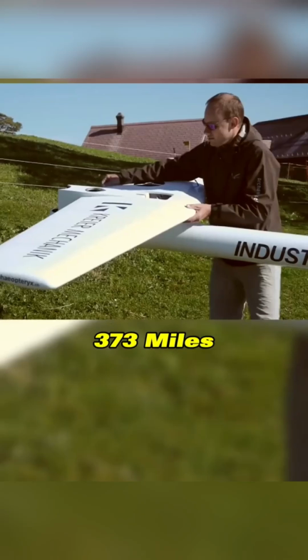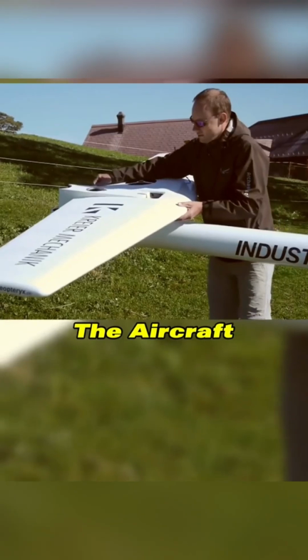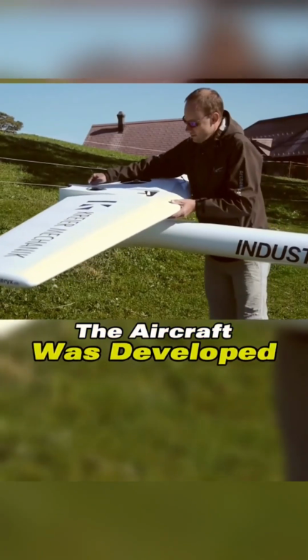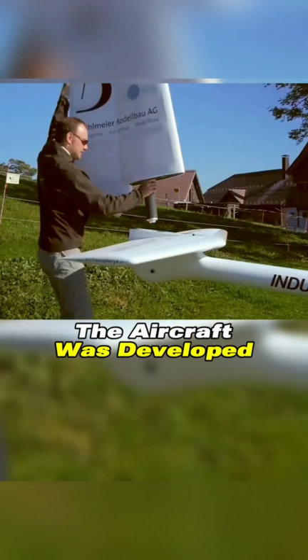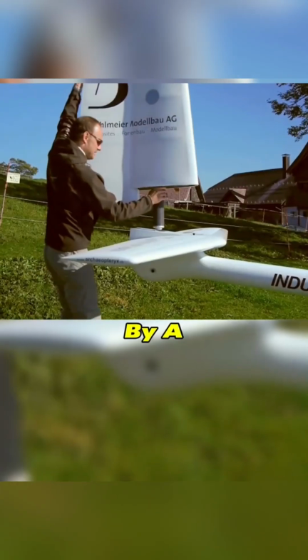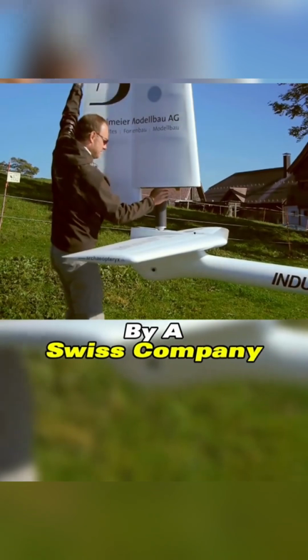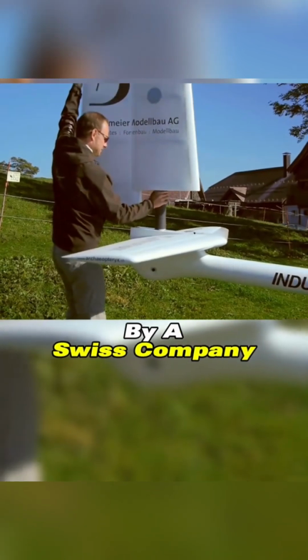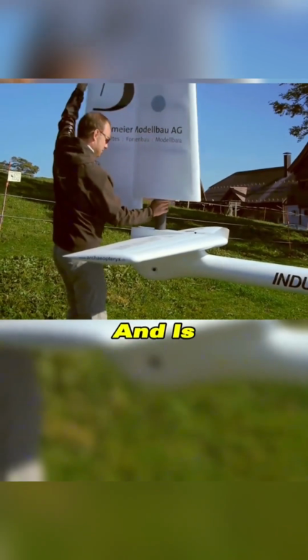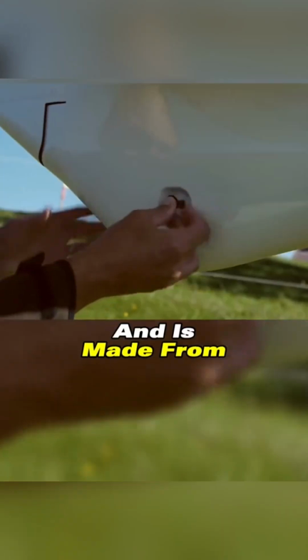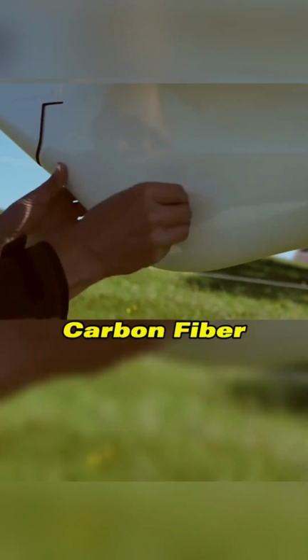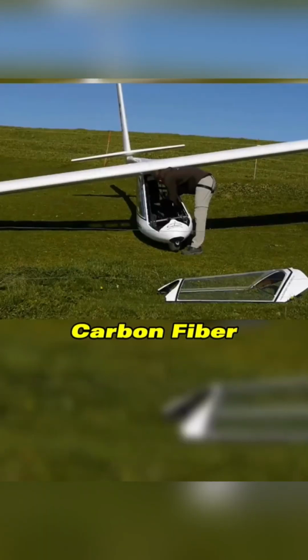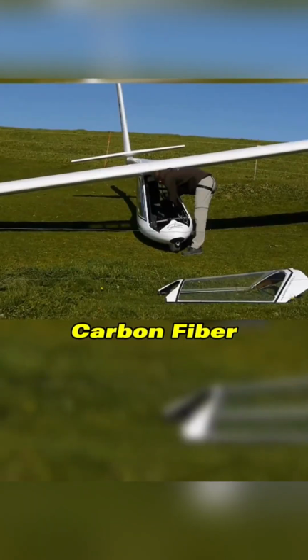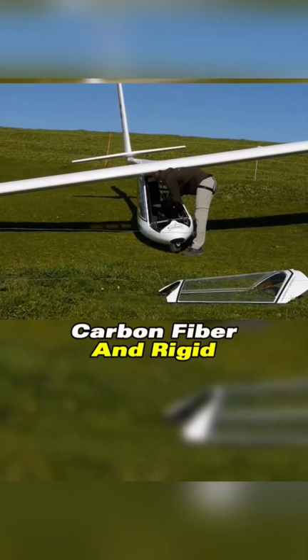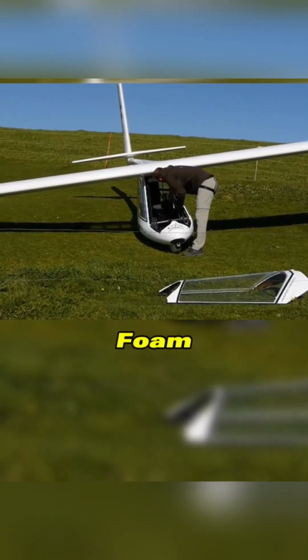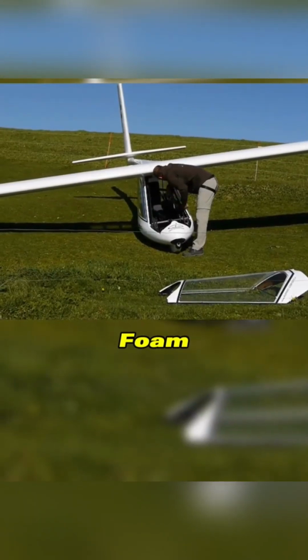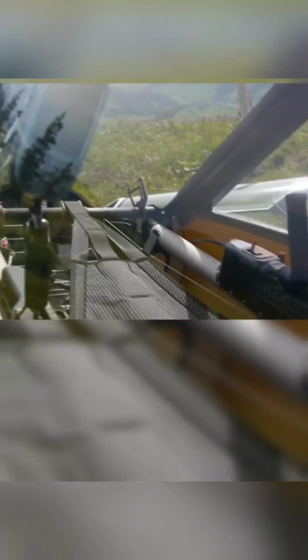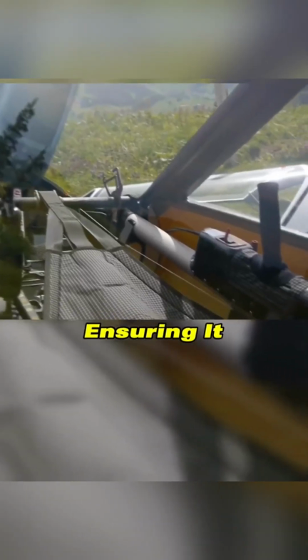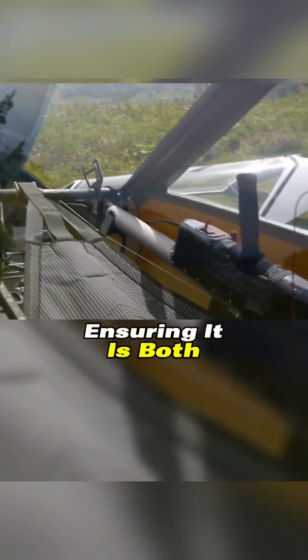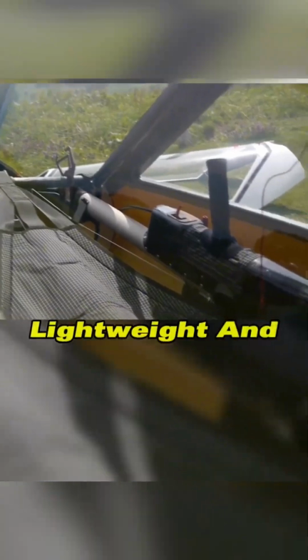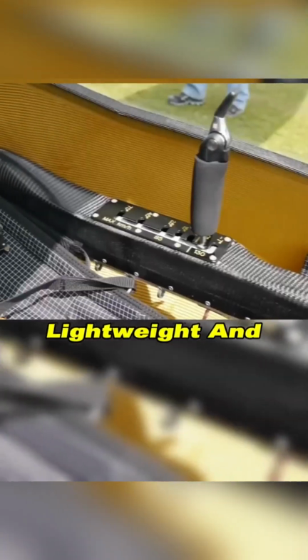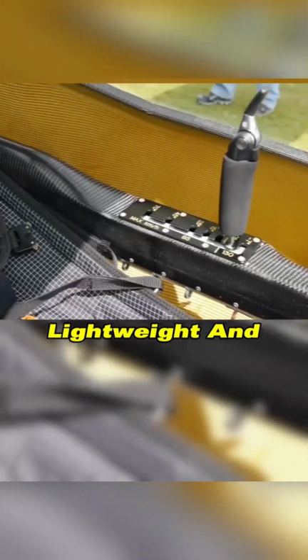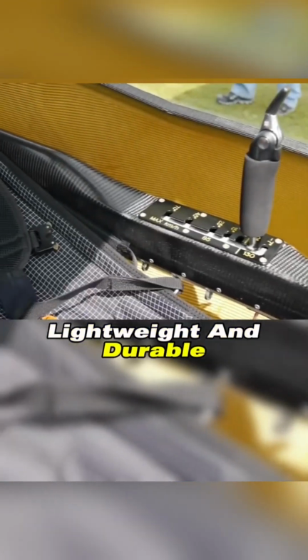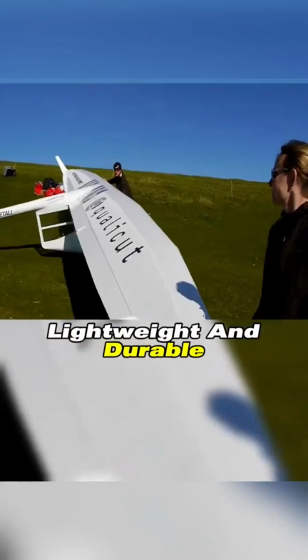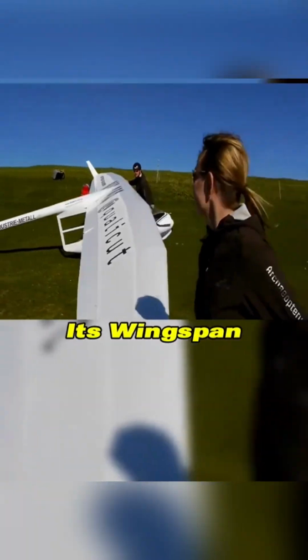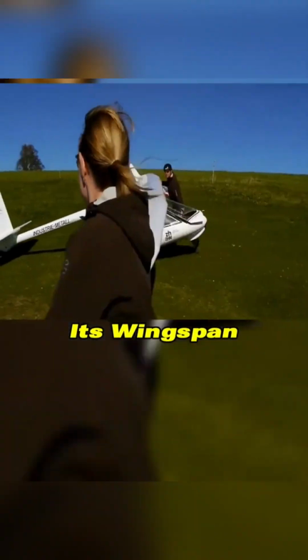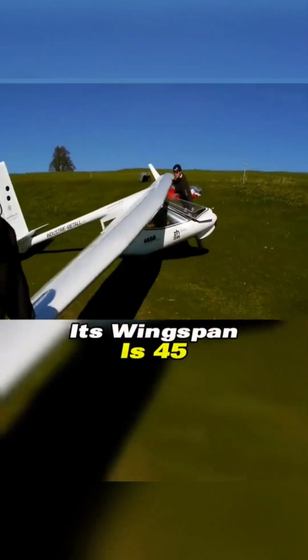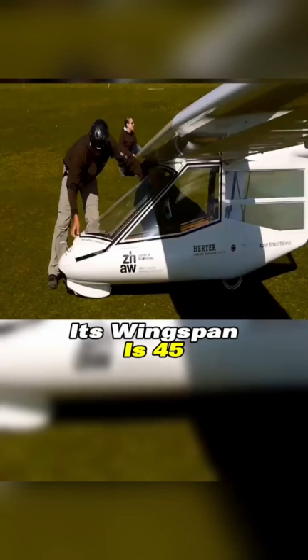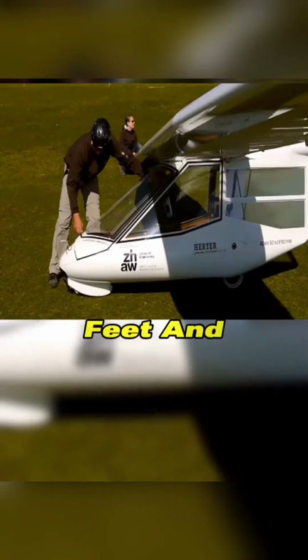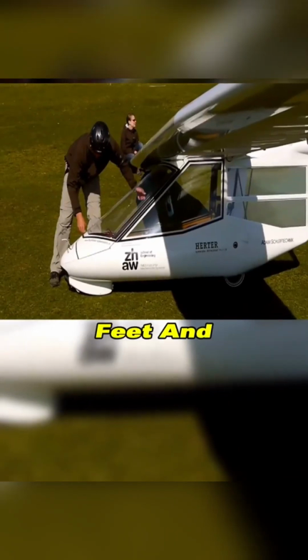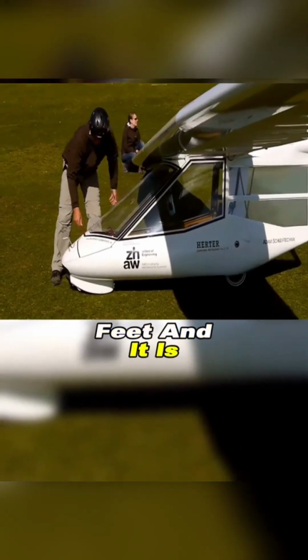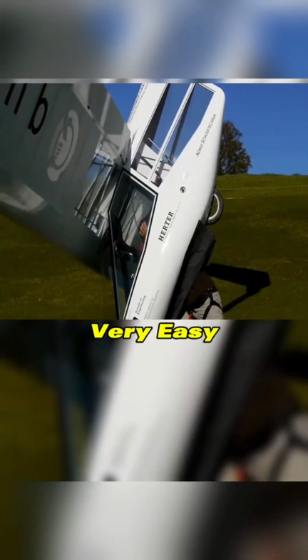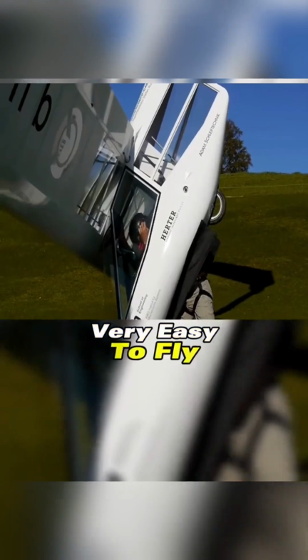The aircraft was developed by a Swiss company and is made from carbon fiber and rigid foam, ensuring it is both lightweight and durable. Its wingspan is 45 feet, and it is very easy to fly.